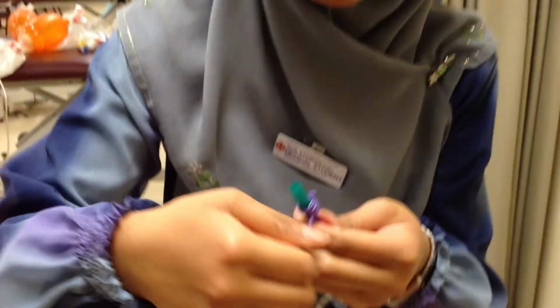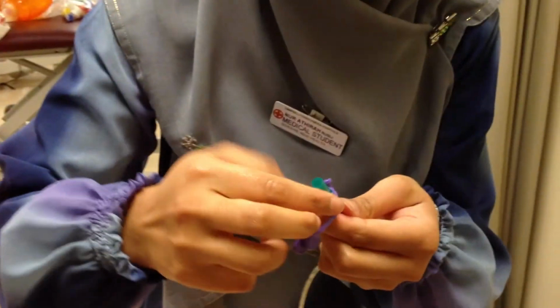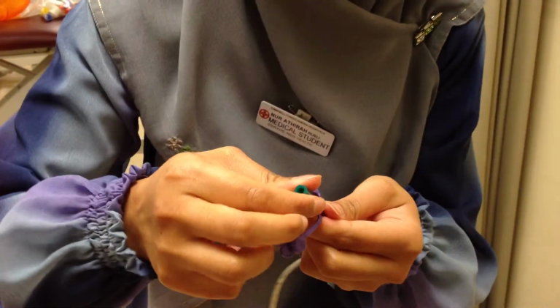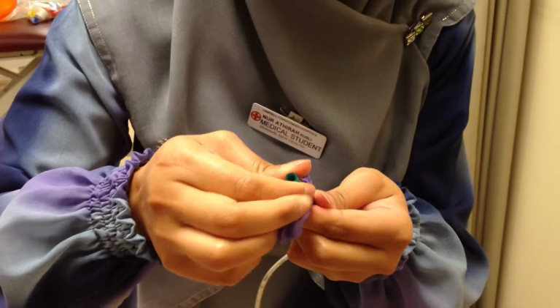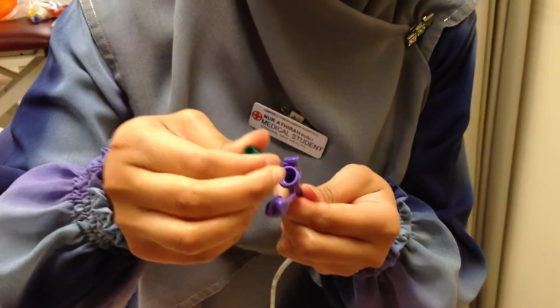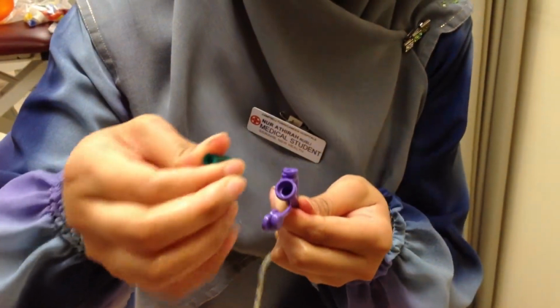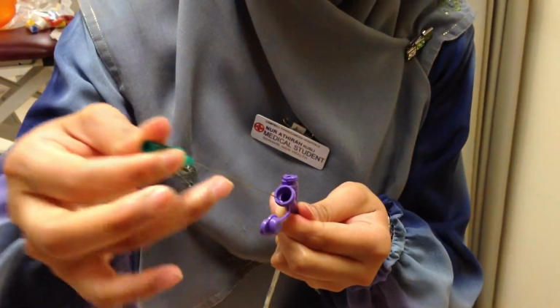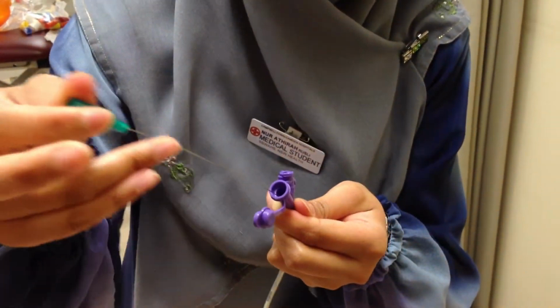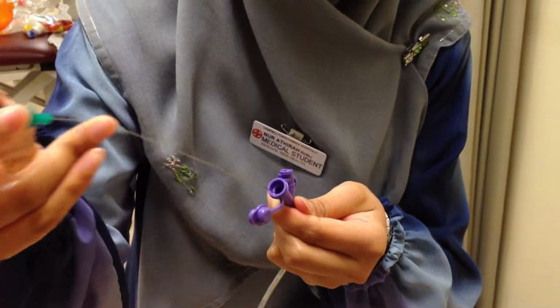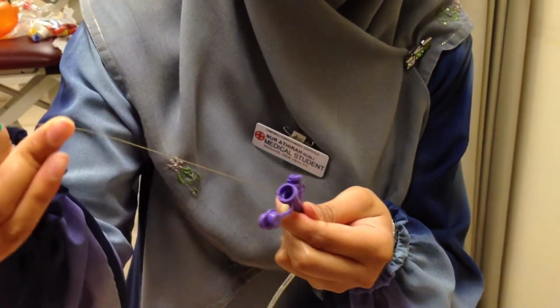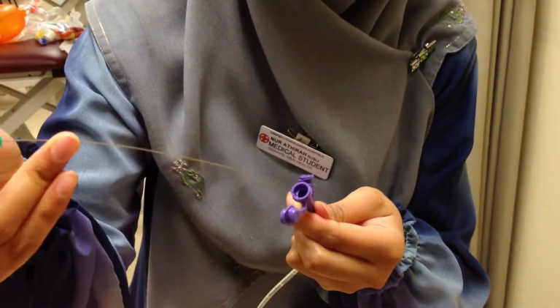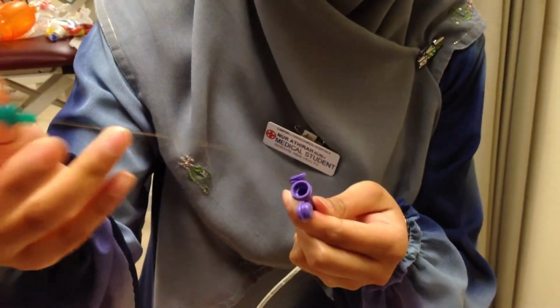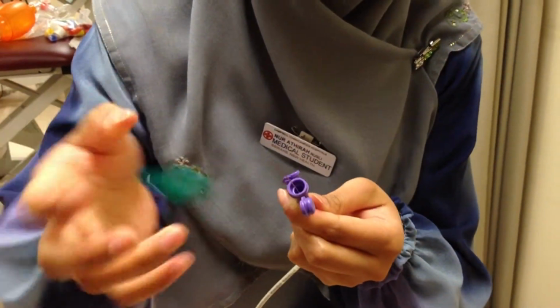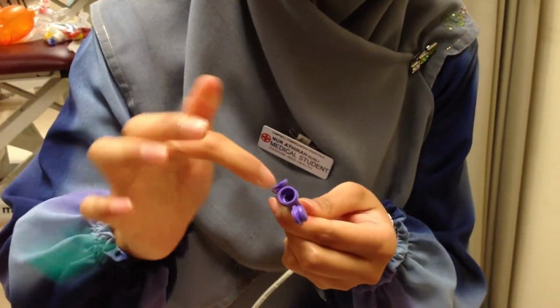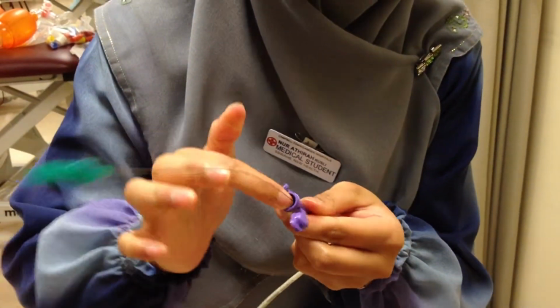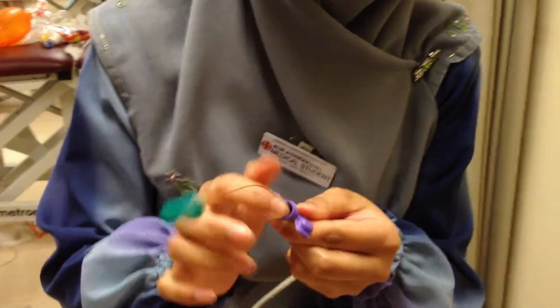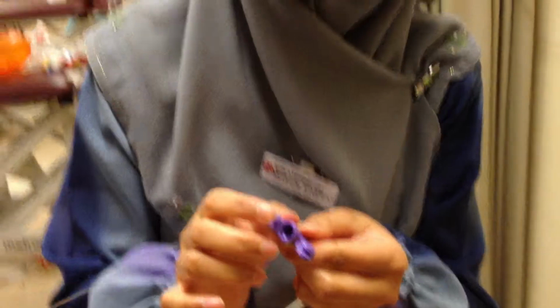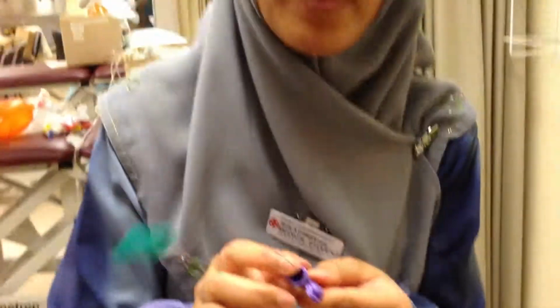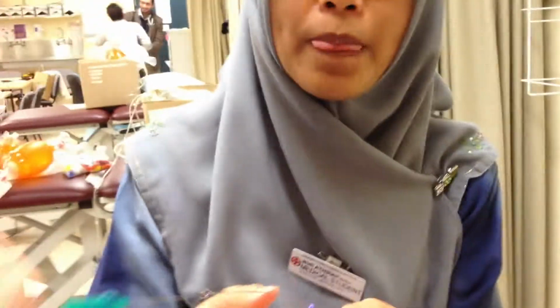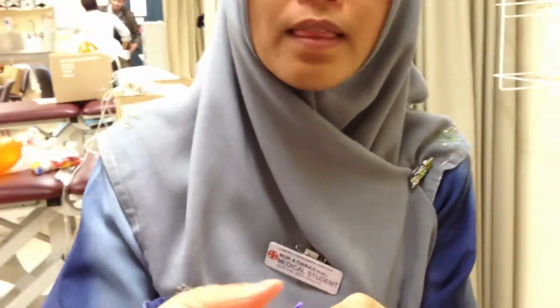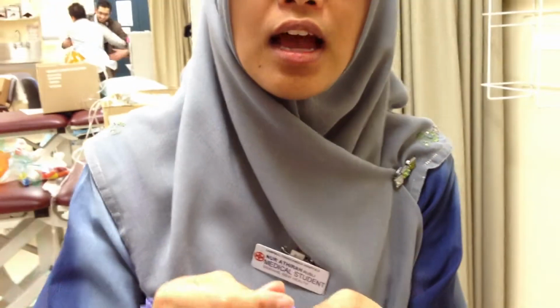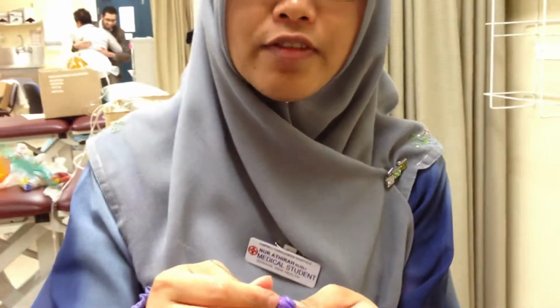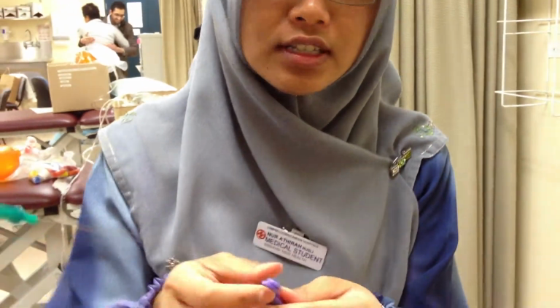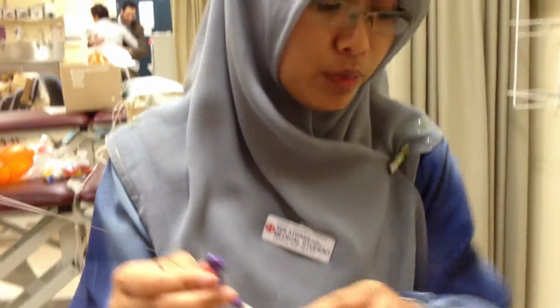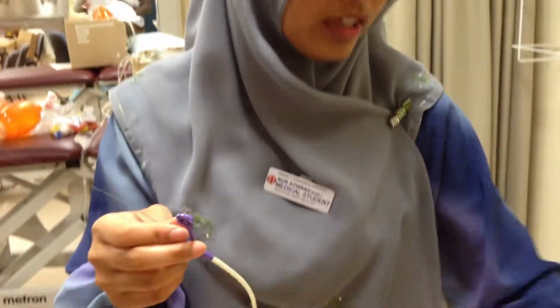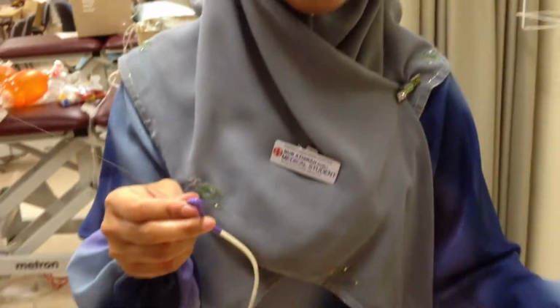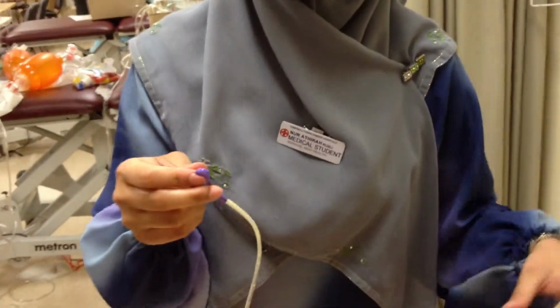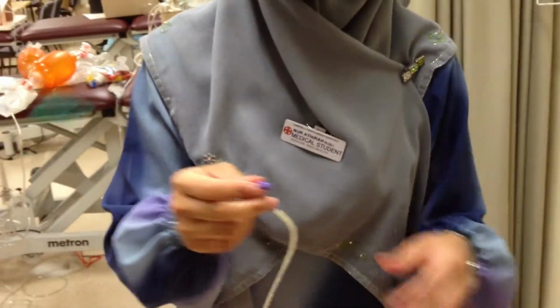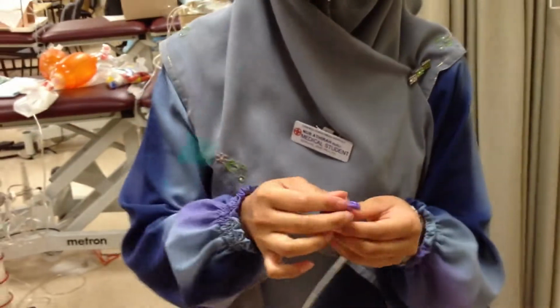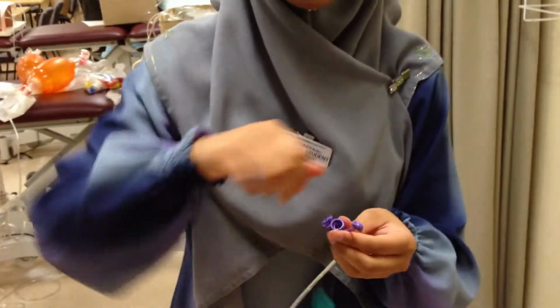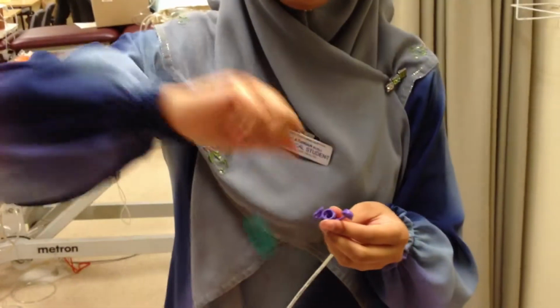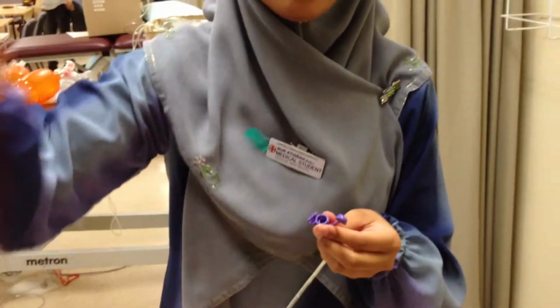You have to take out the middle first — the wire — and then after you put it in the patient, you take it out.